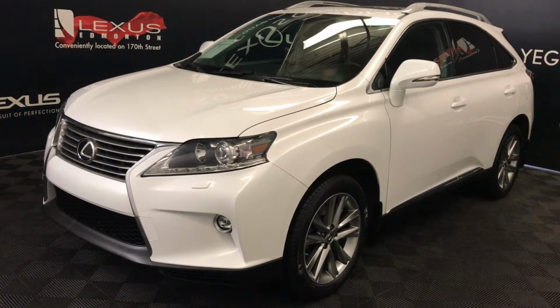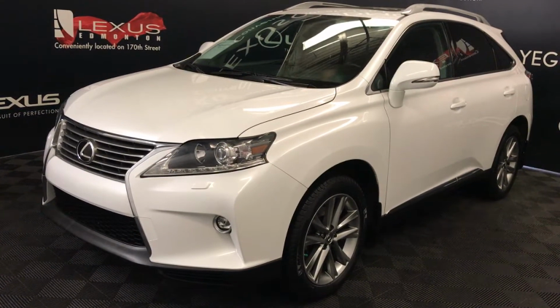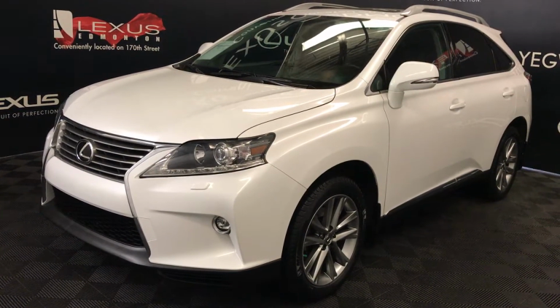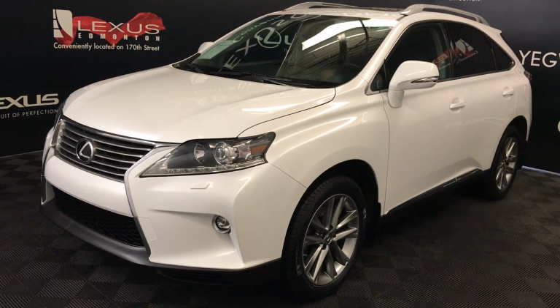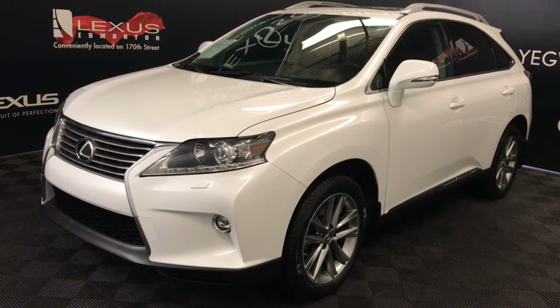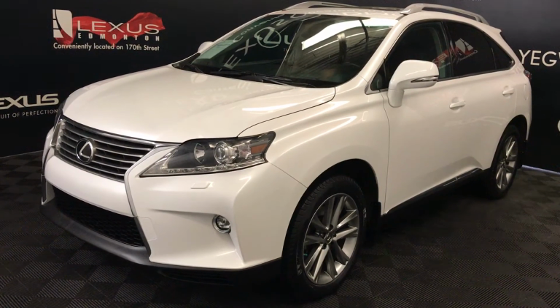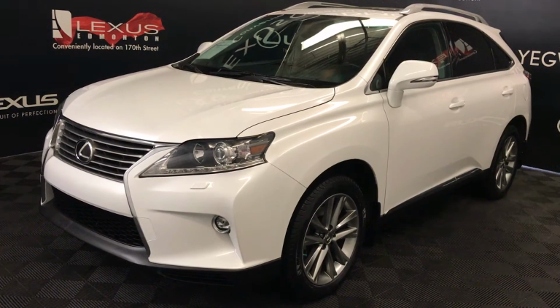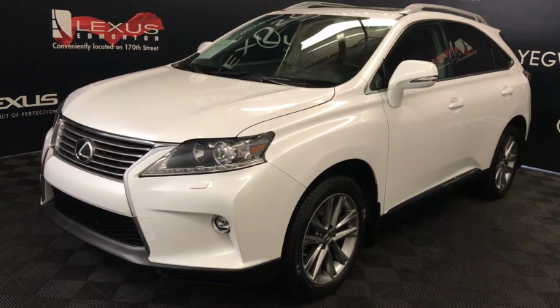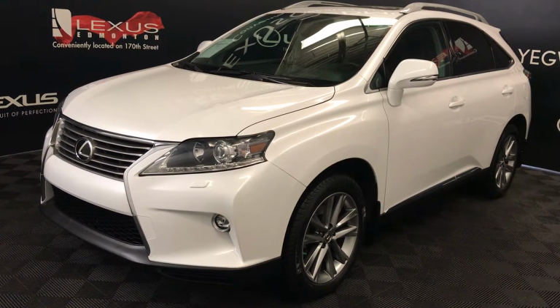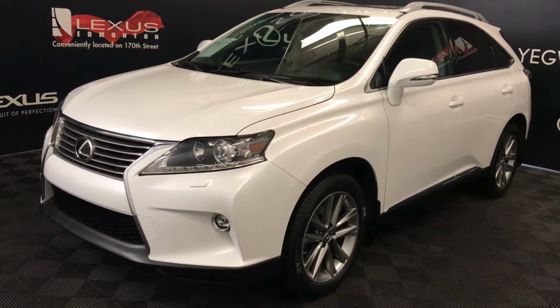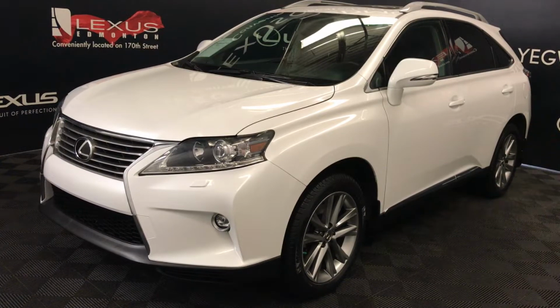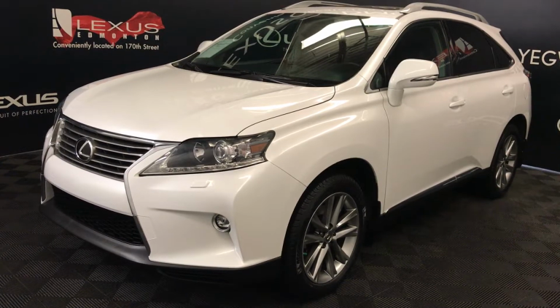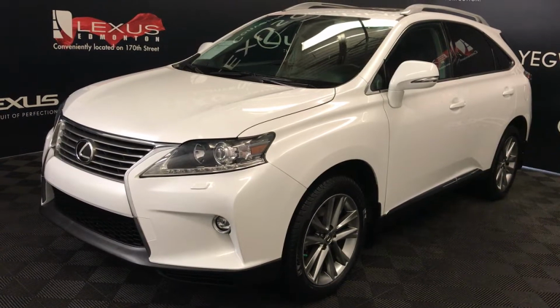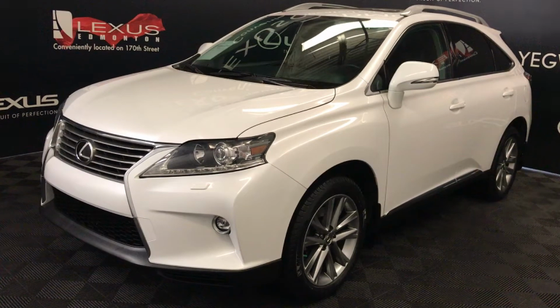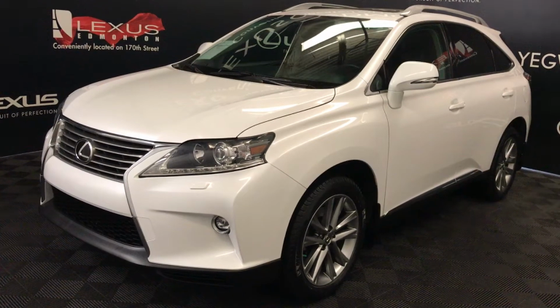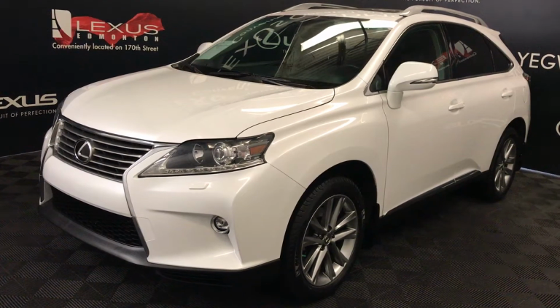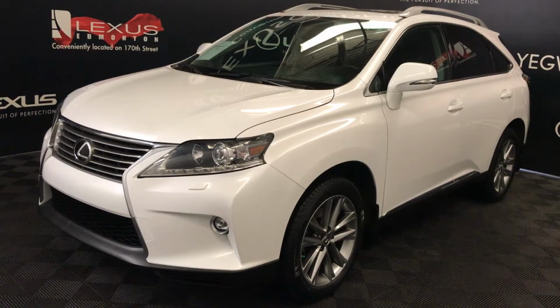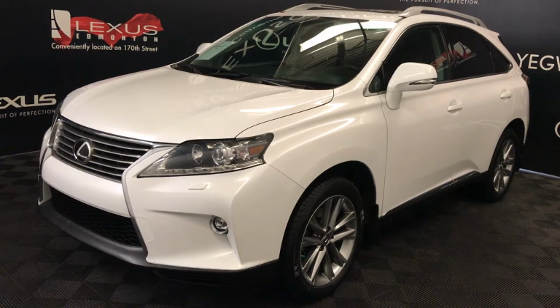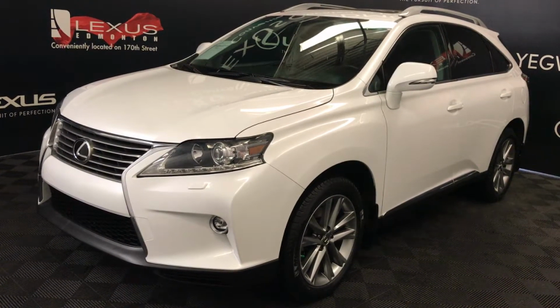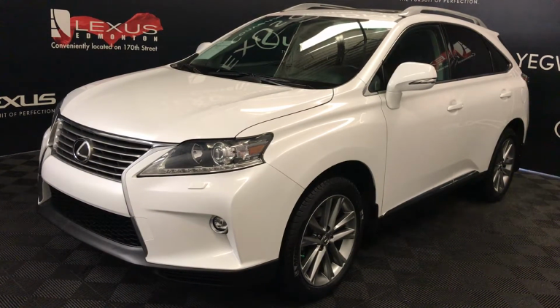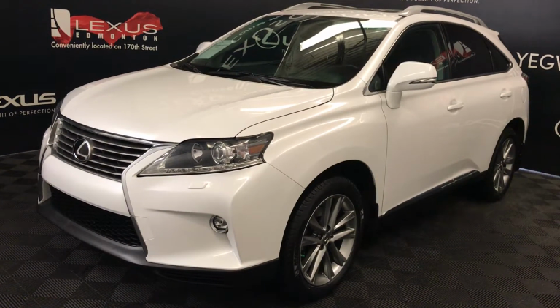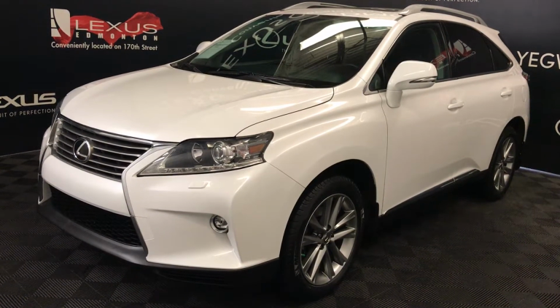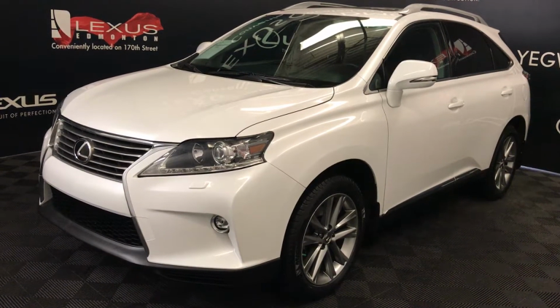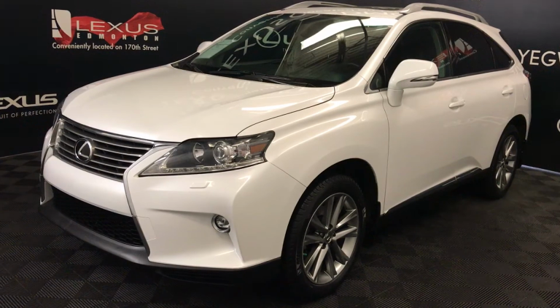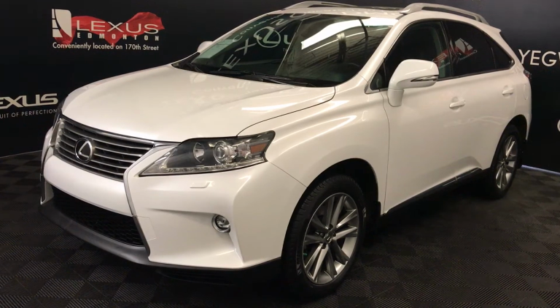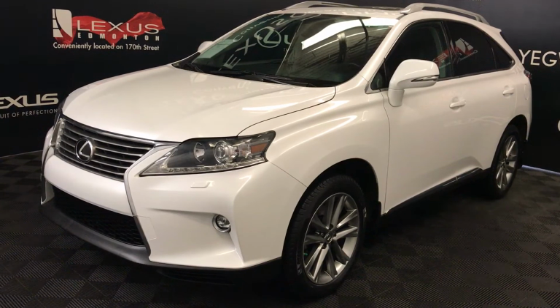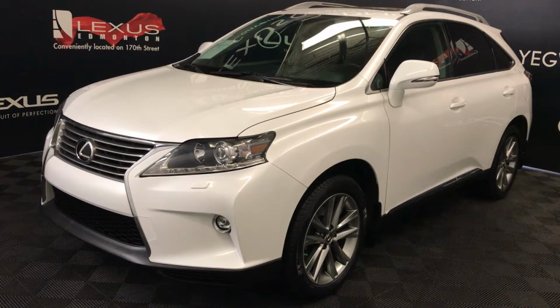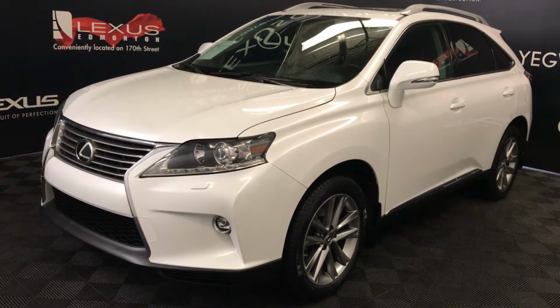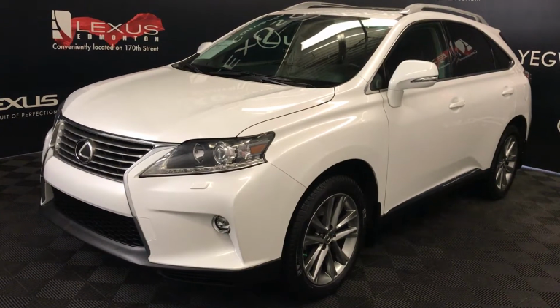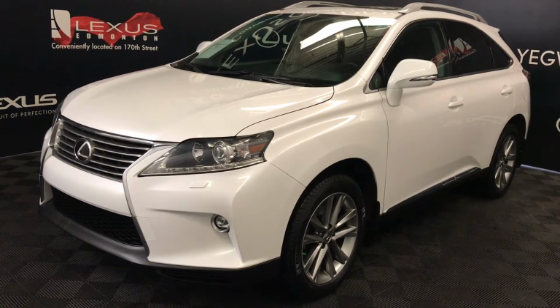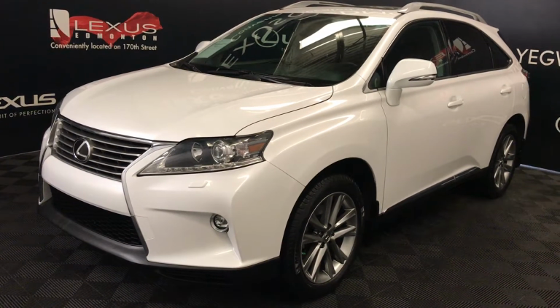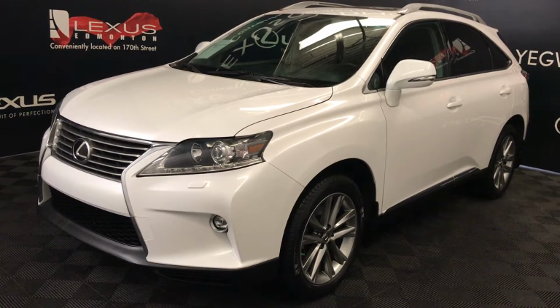We're looking at a pre-owned 2015 Lexus RX 350. Six-speed automatic, 3.5-liter, six-cylinder engine, all-wheel drive, white exterior, black leather interior with trim, four-door, five-passenger.